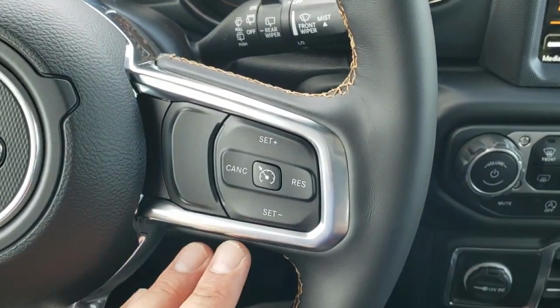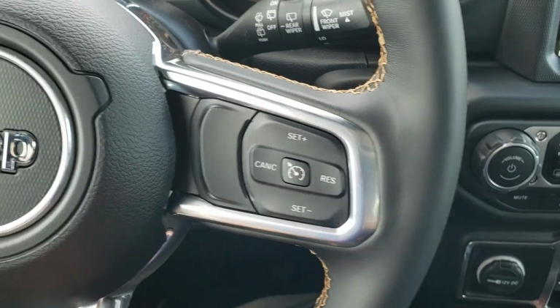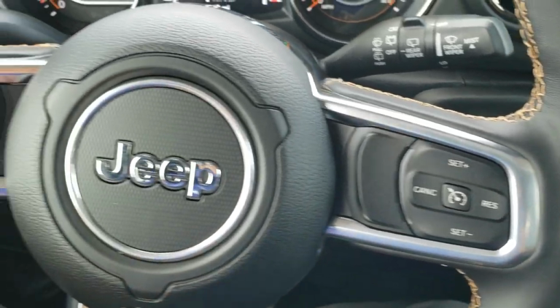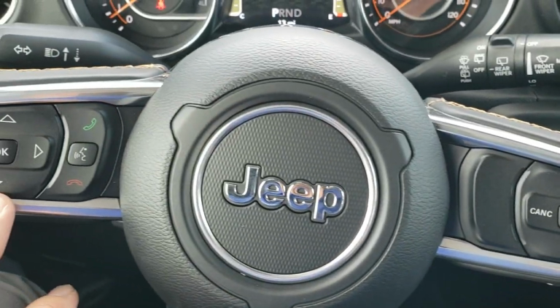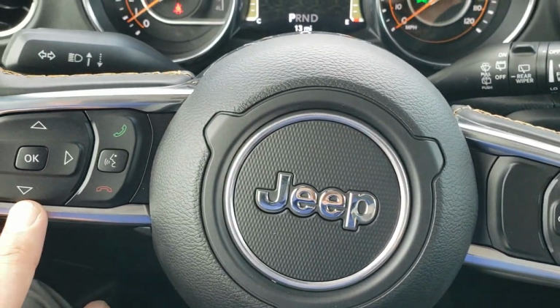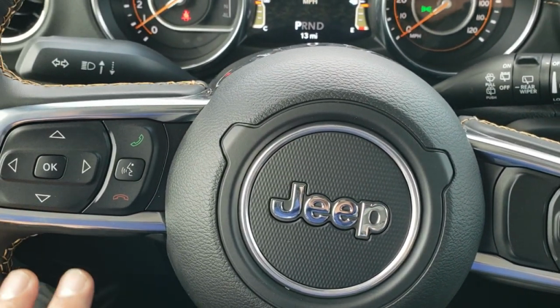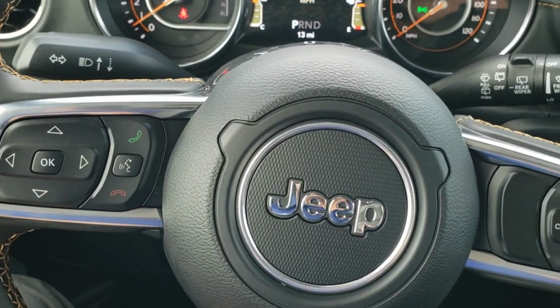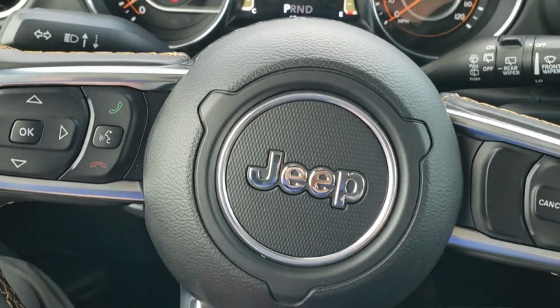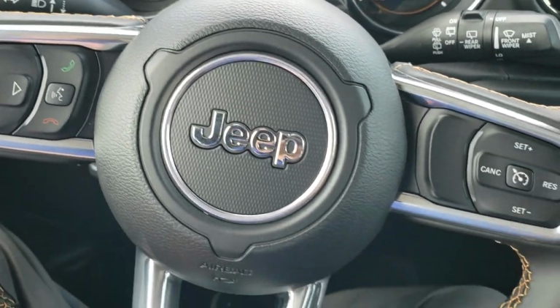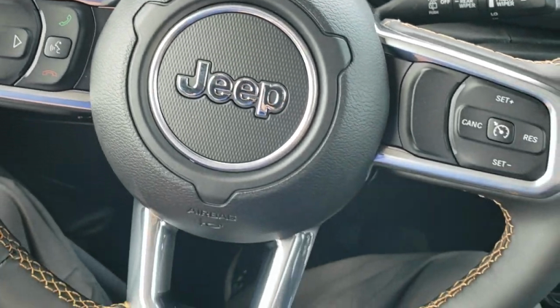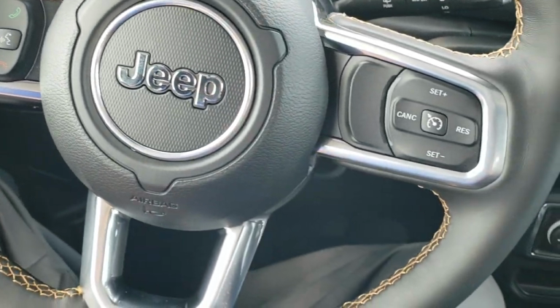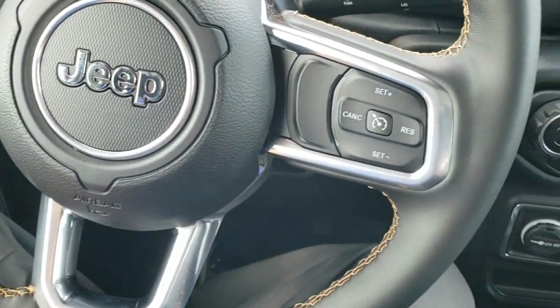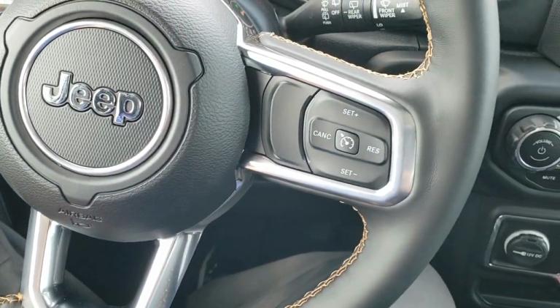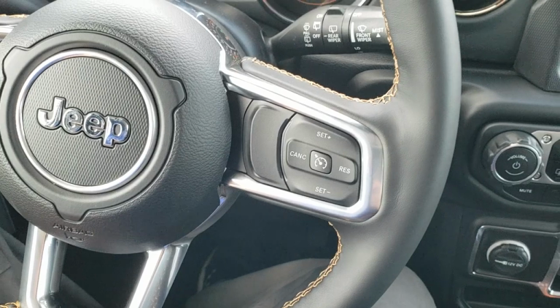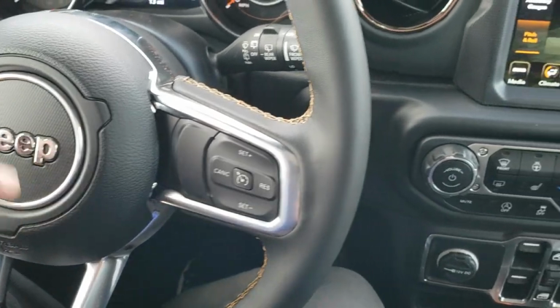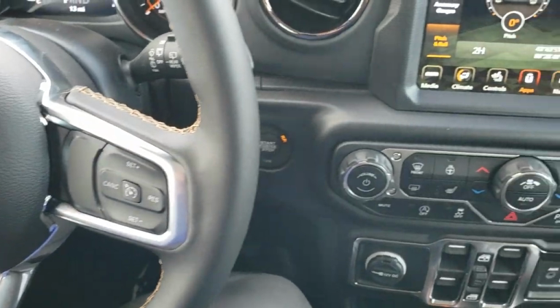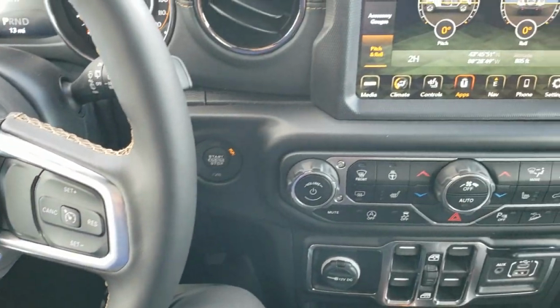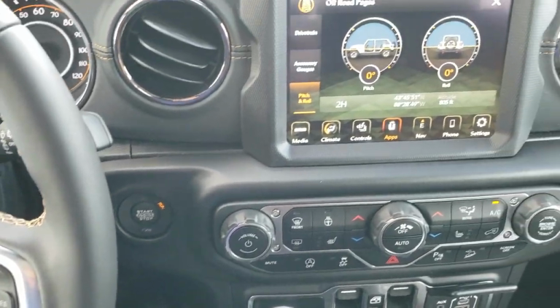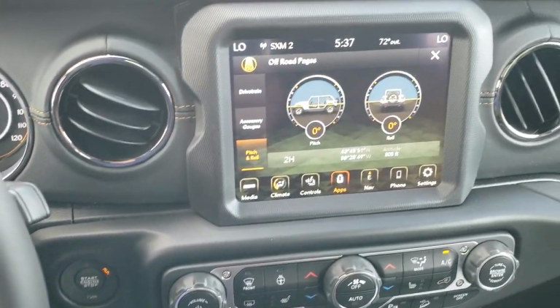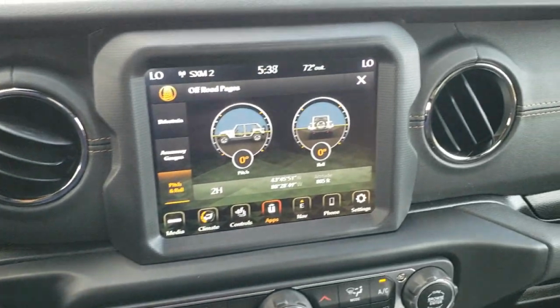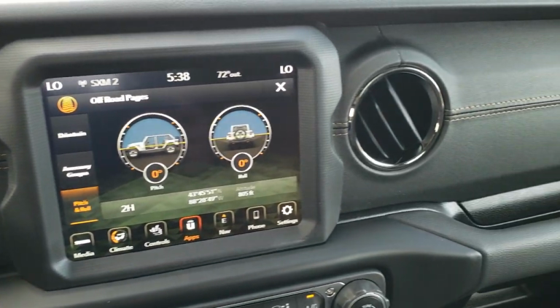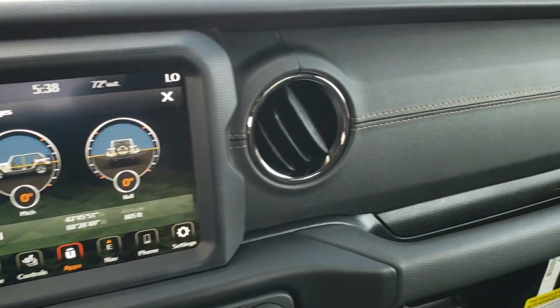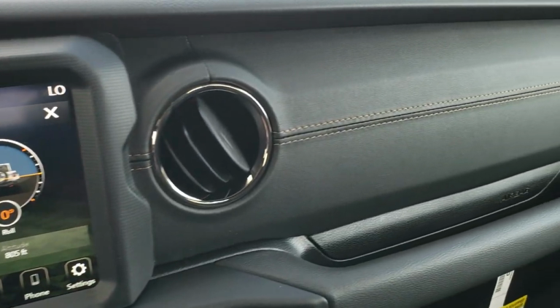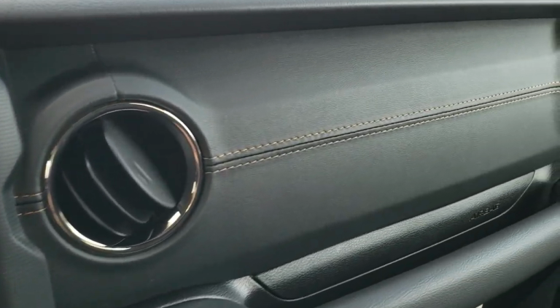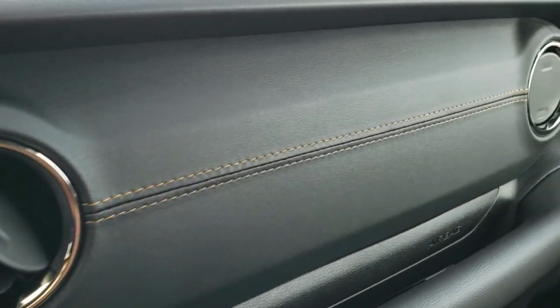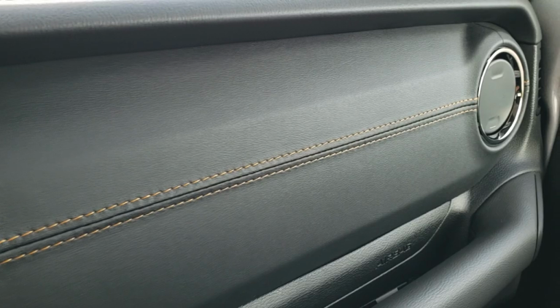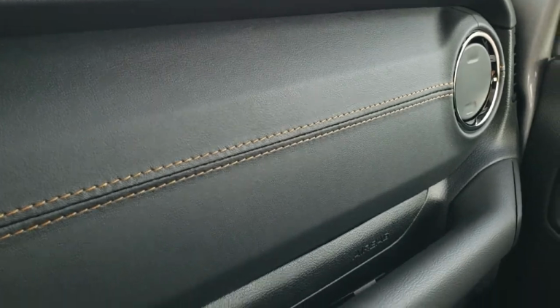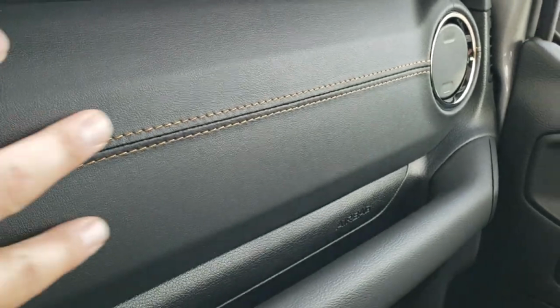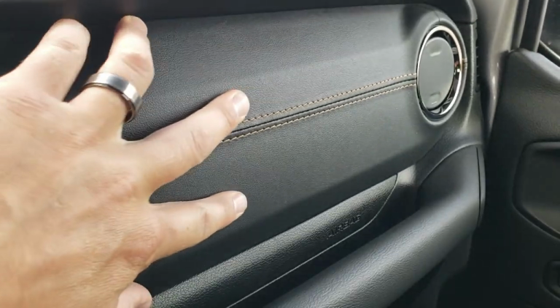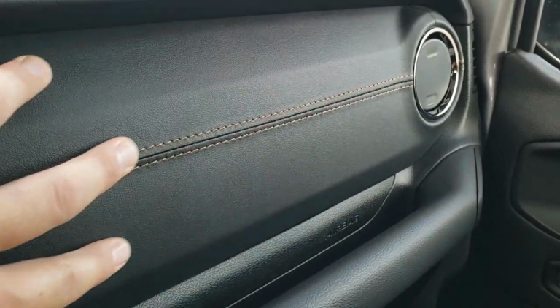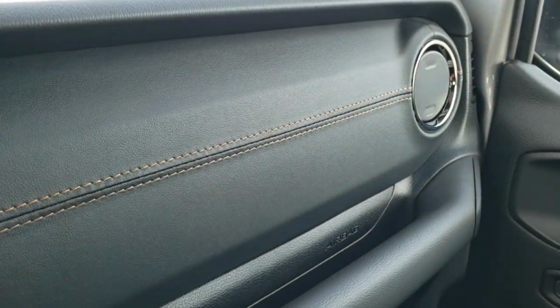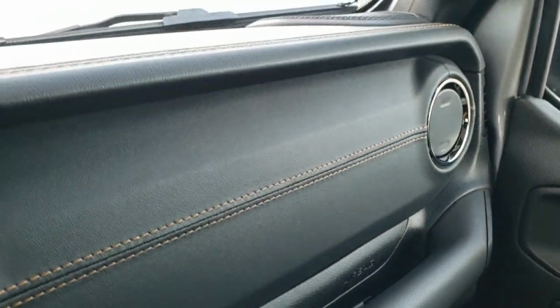Cruise controls, Bluetooth, and information center controls on the left. Just a really good-looking design here. Notice you get that copper stitching and that leather wrap on the dash as well.